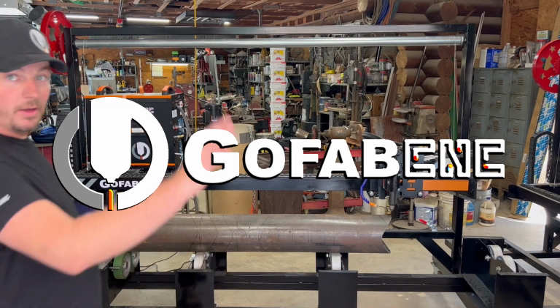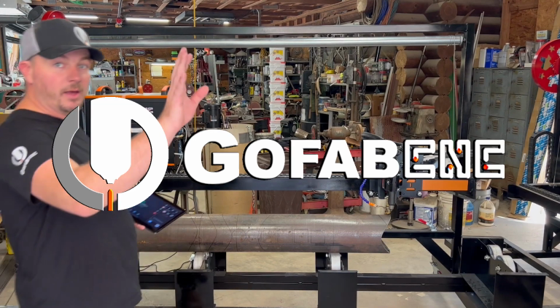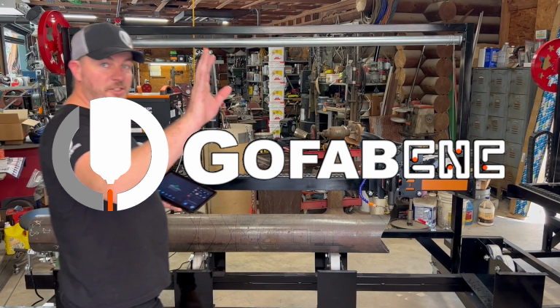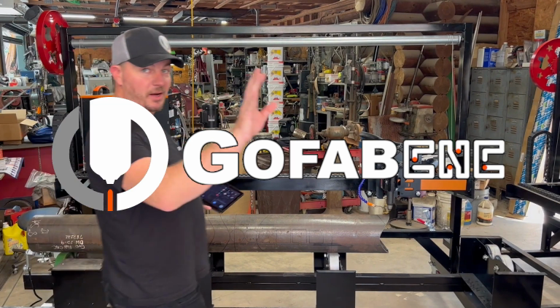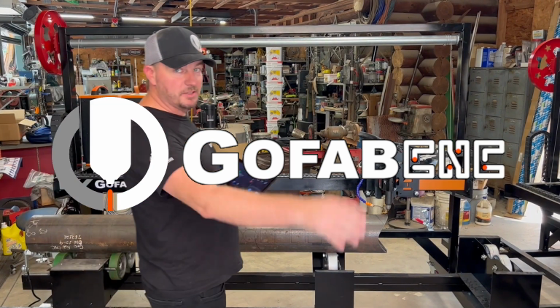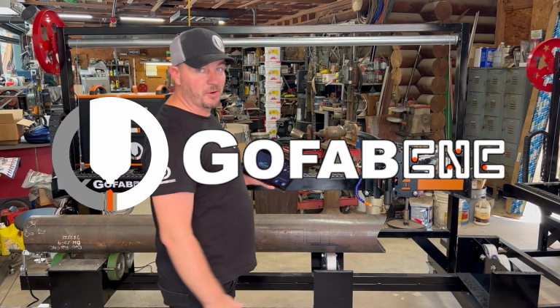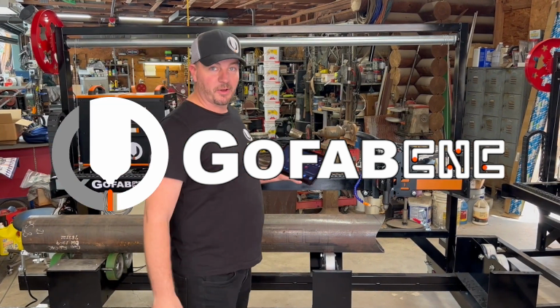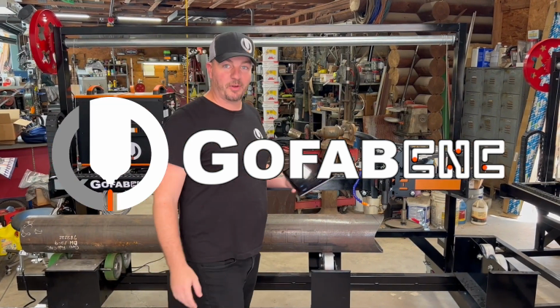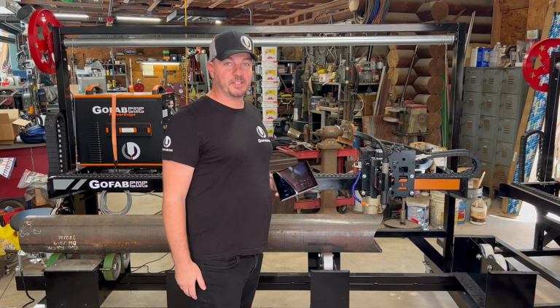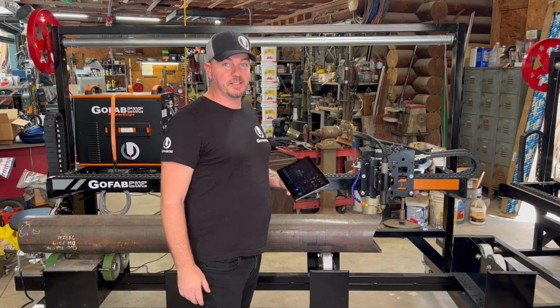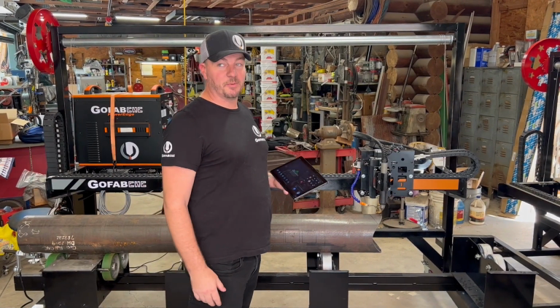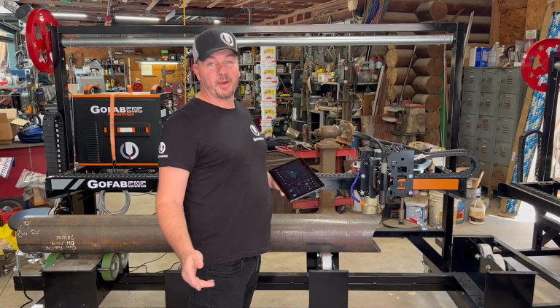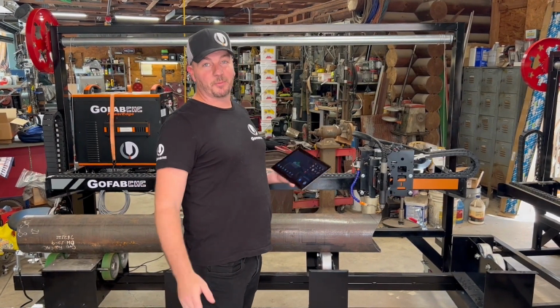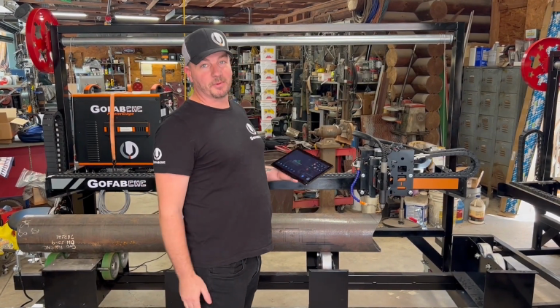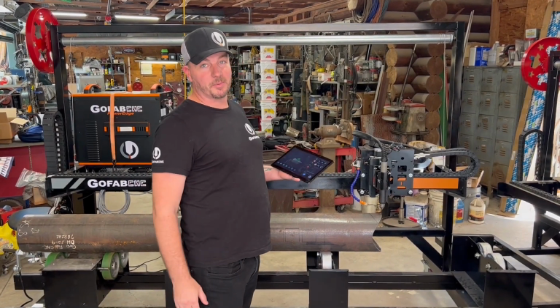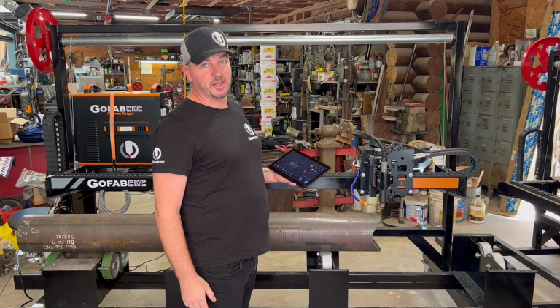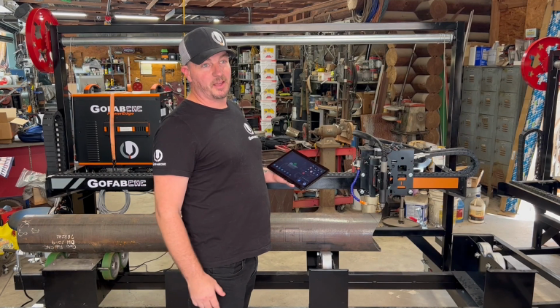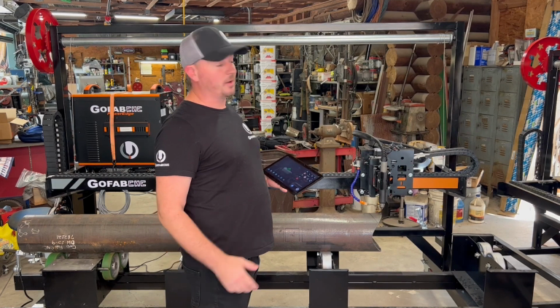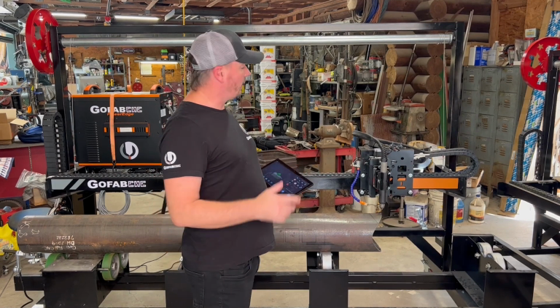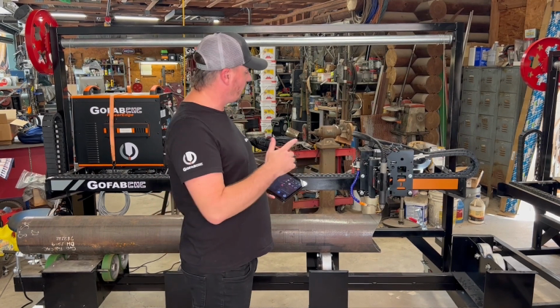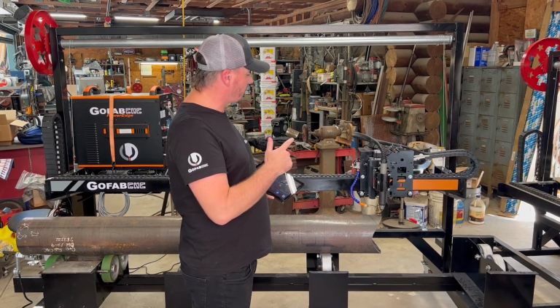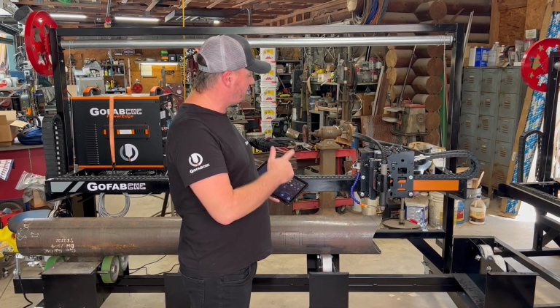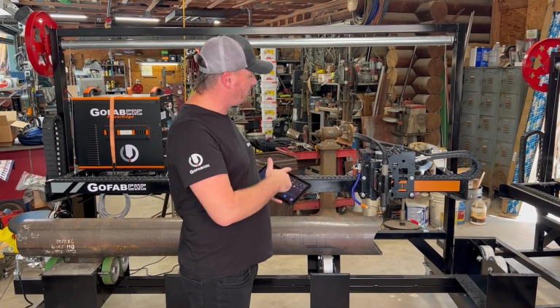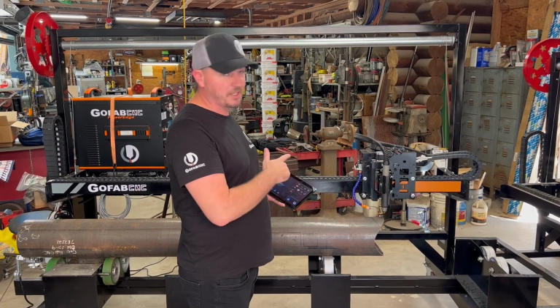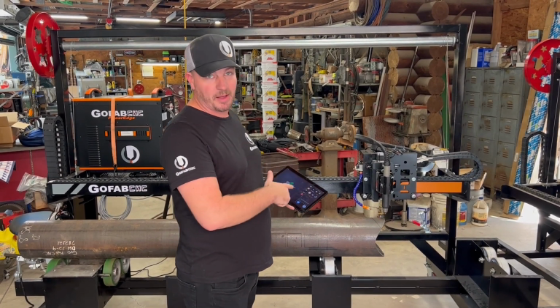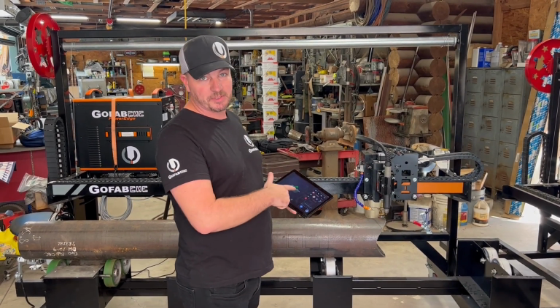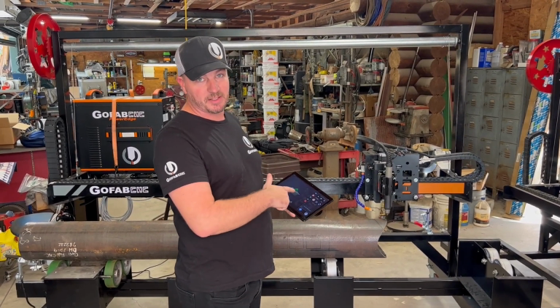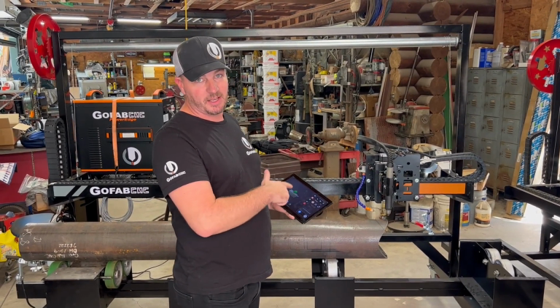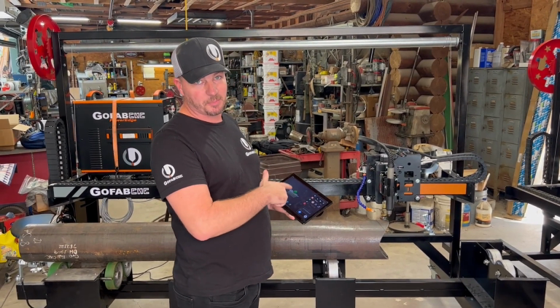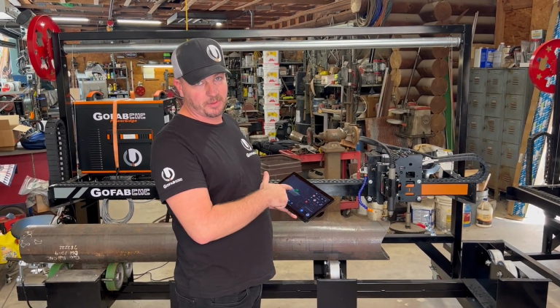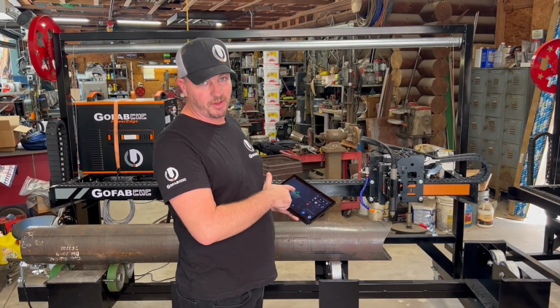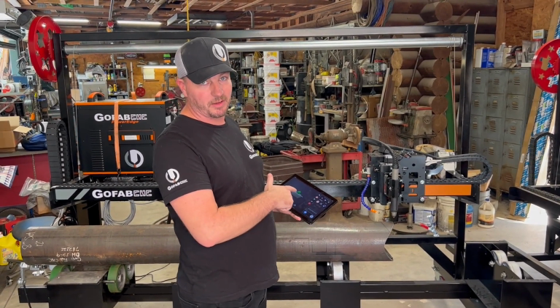Hey, this is Ryan Lindsay, owner of GoFabCNC, and we're back at the Roberts Company today. We're going to cut some saddles and pipes out of this 8 inch pipe that we've got here.